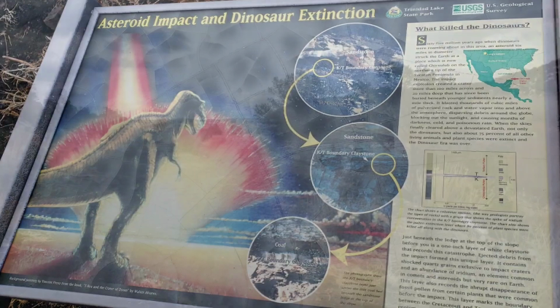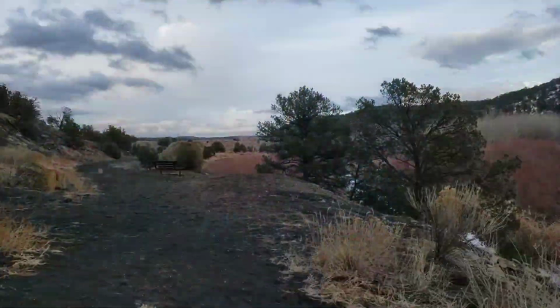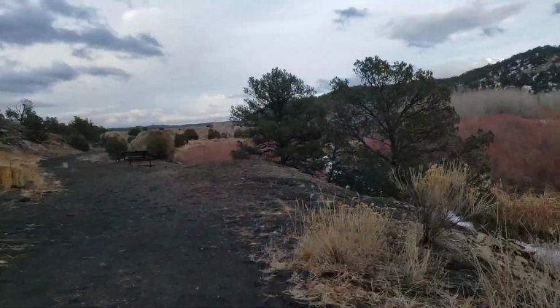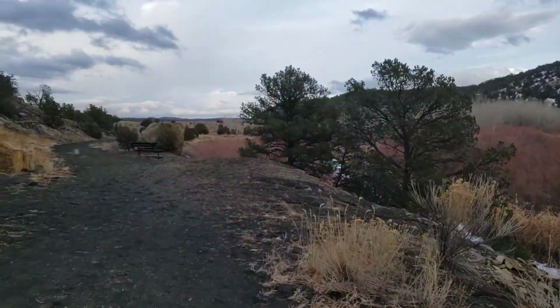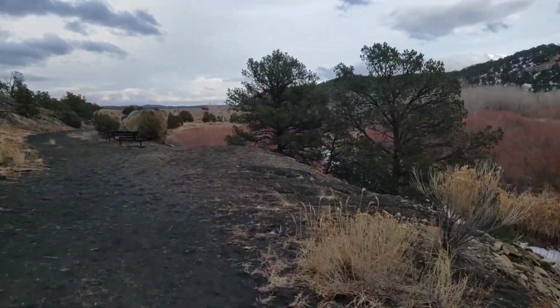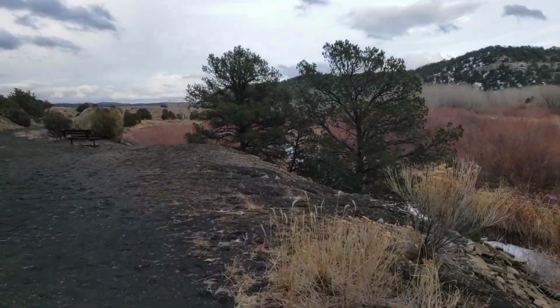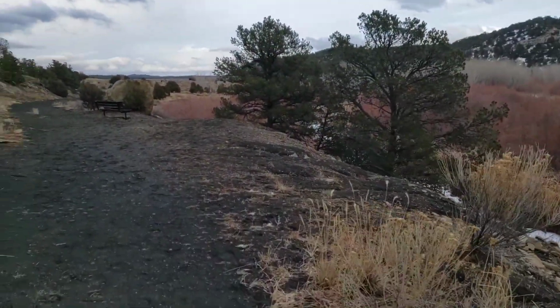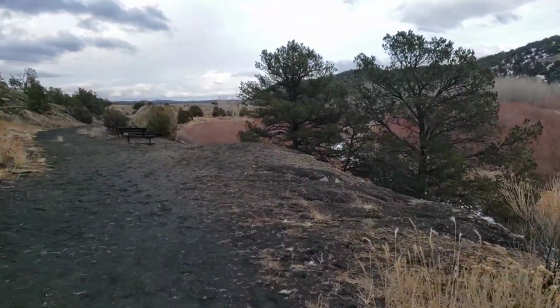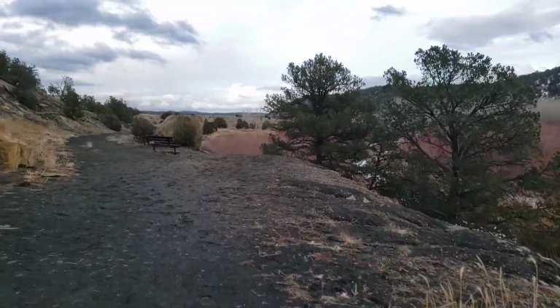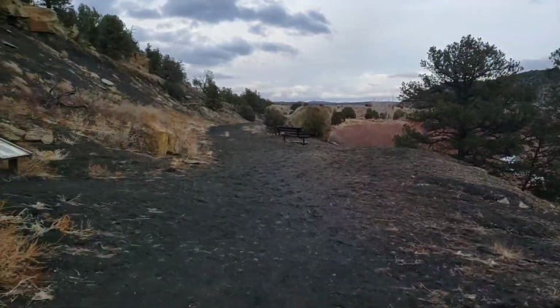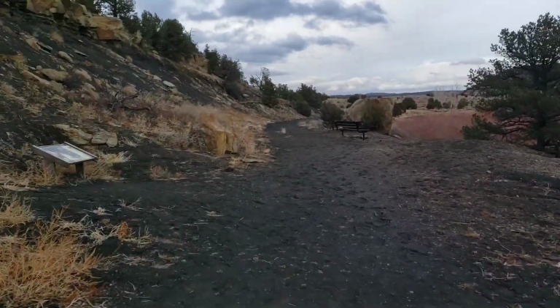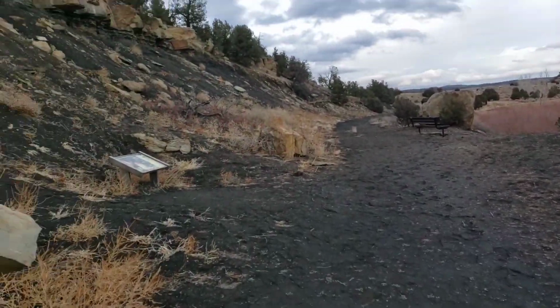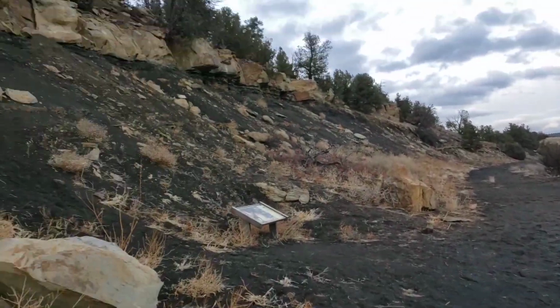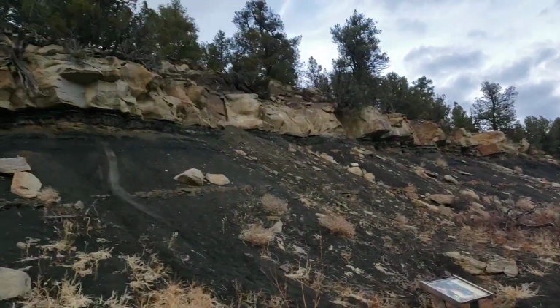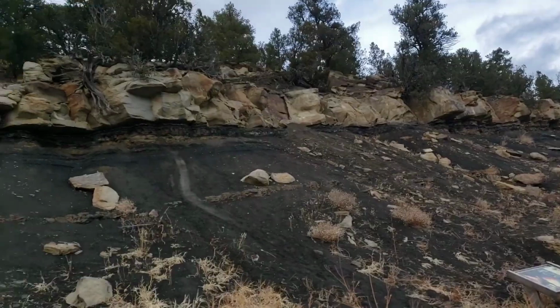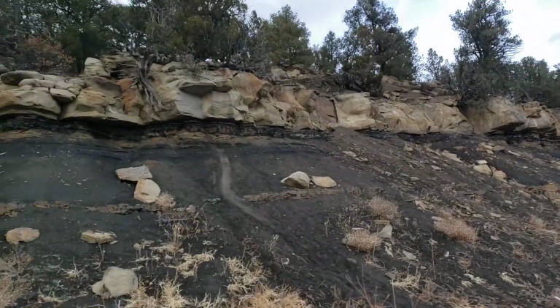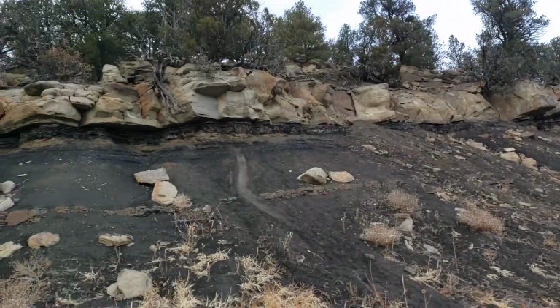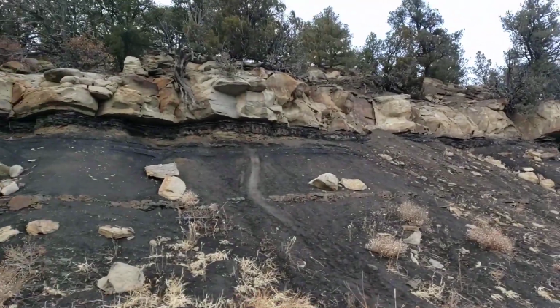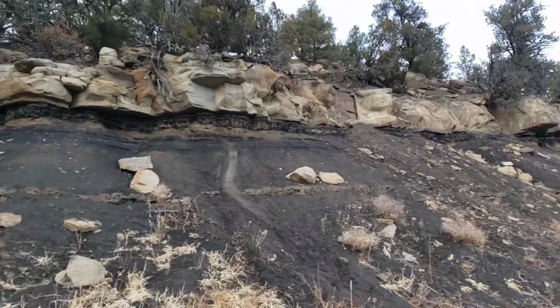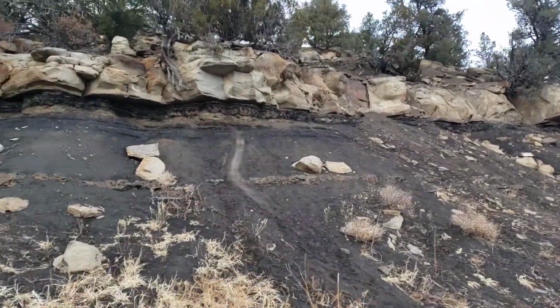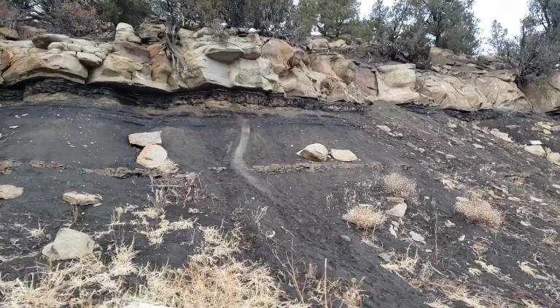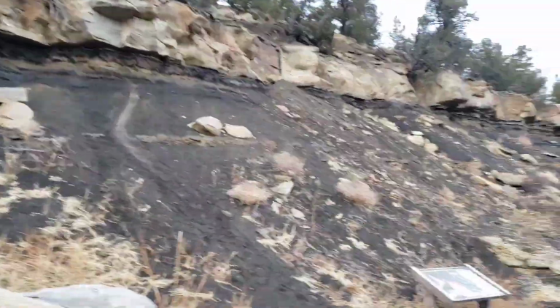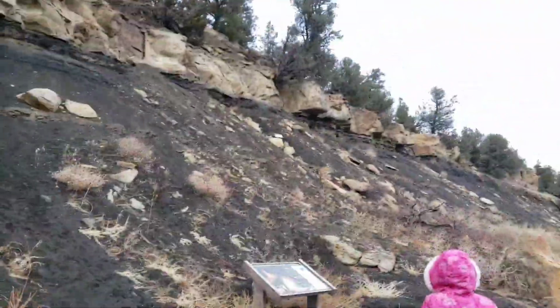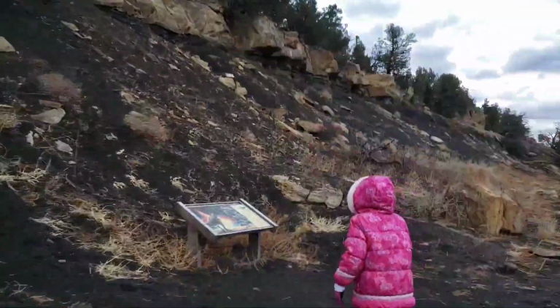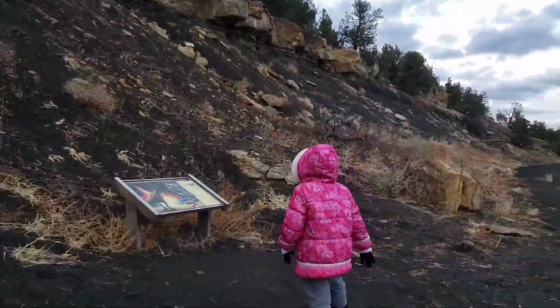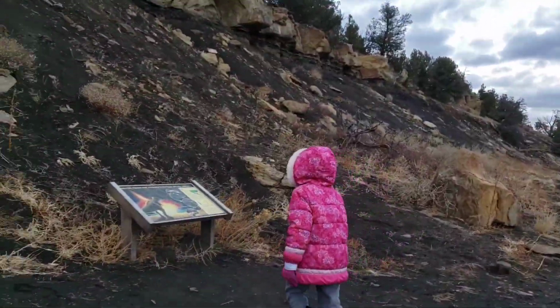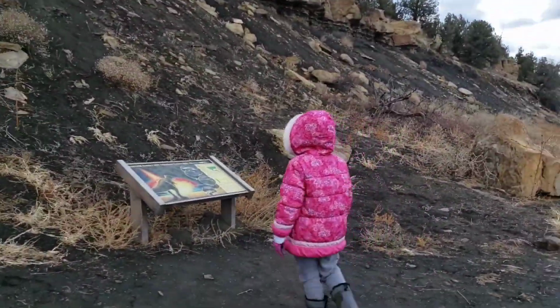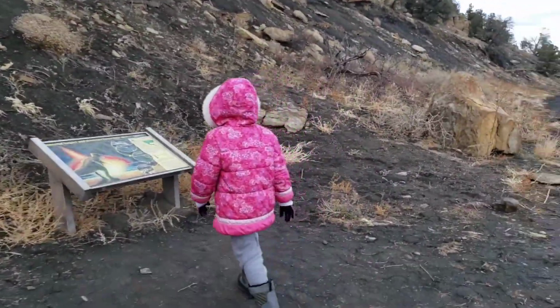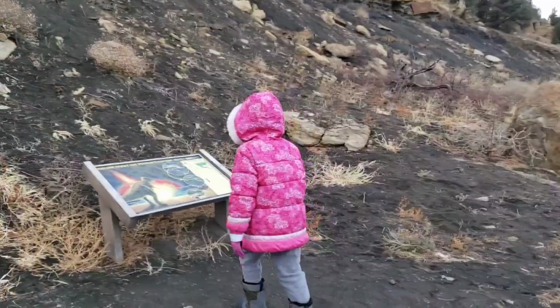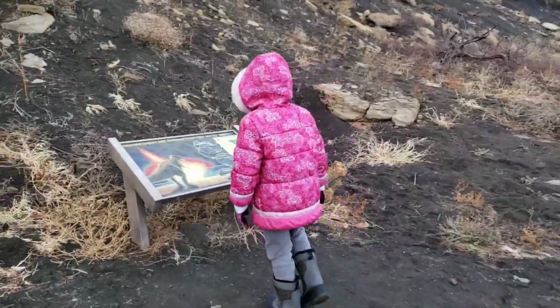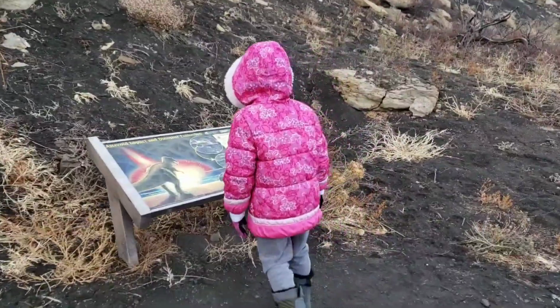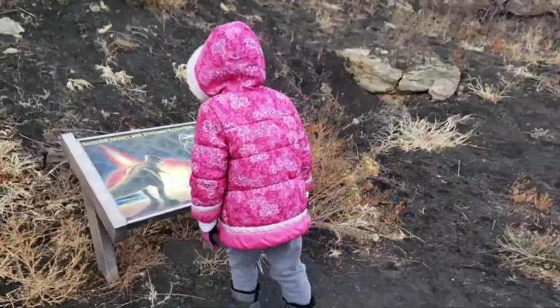I can see a sign. Okay, so here's the bench and the sign. I think it's up there. We can see it up there. Okay, here we go. This is it.